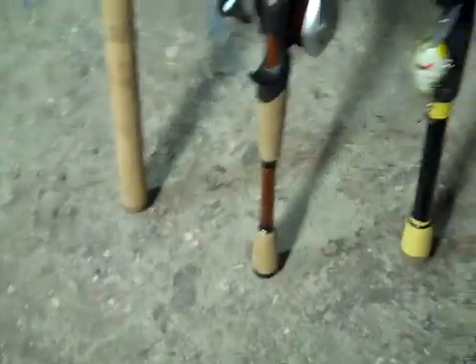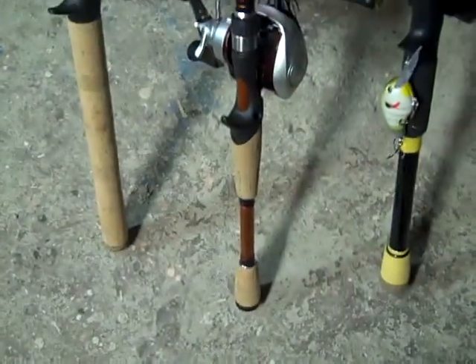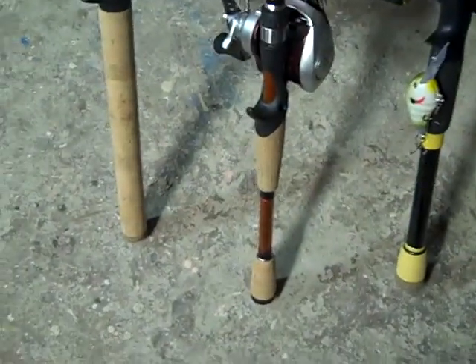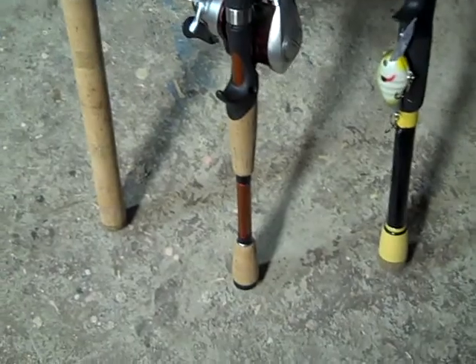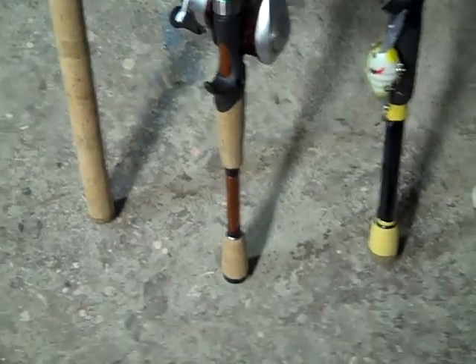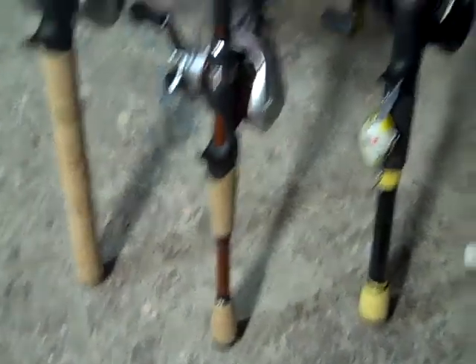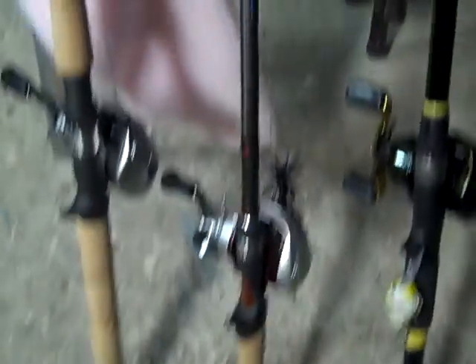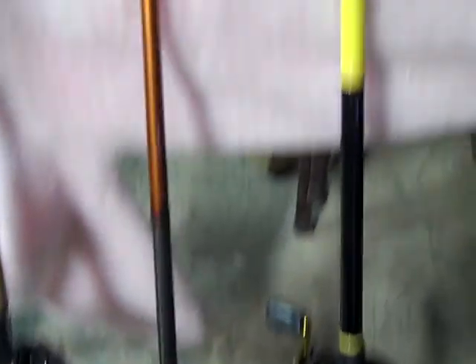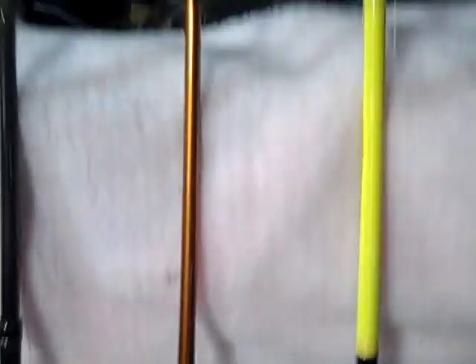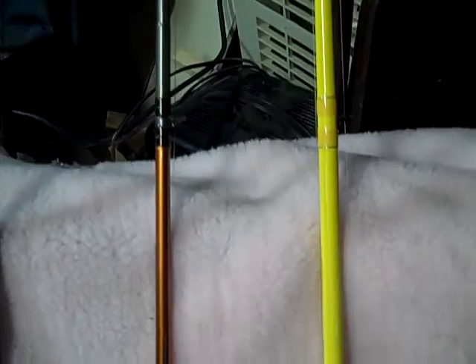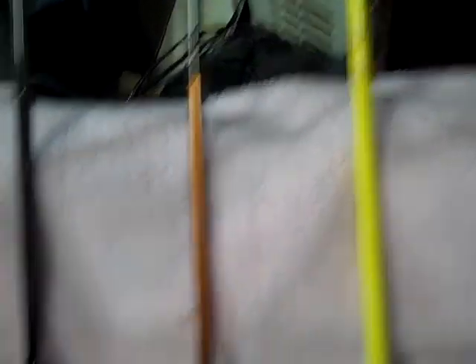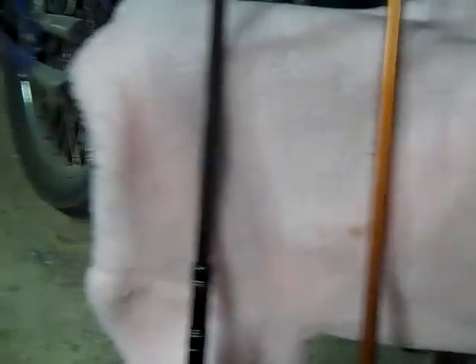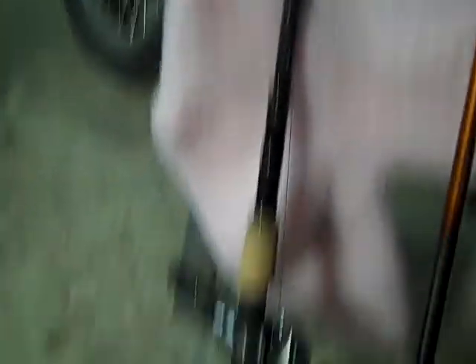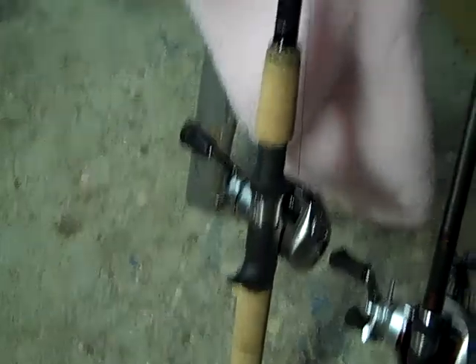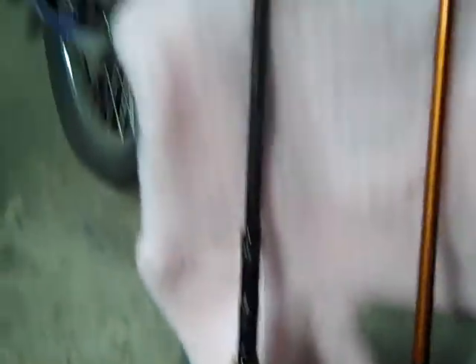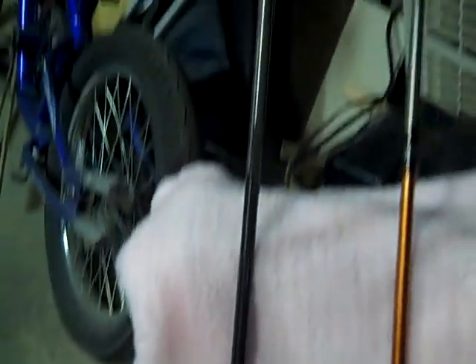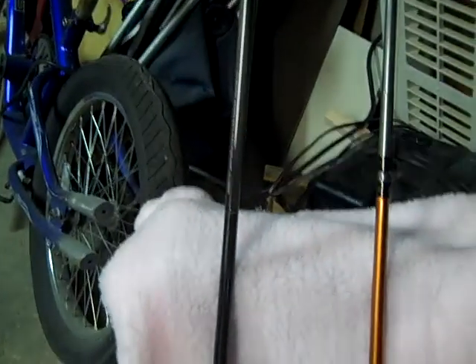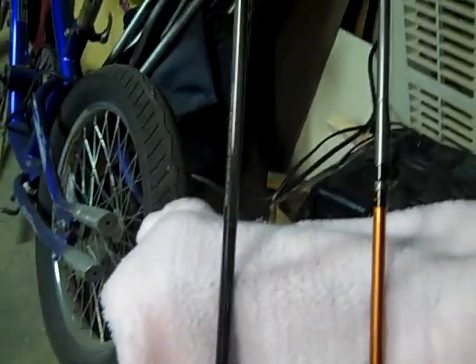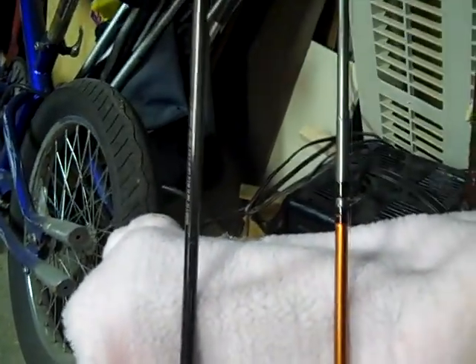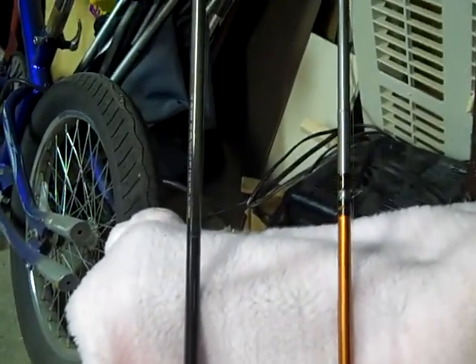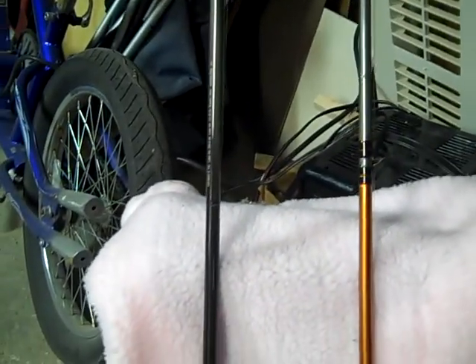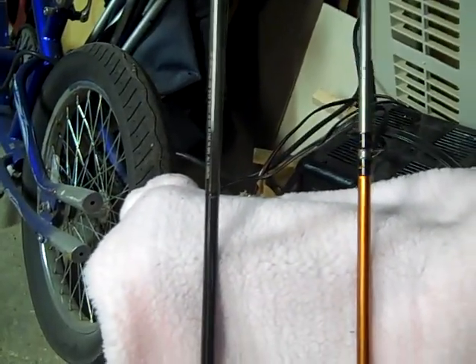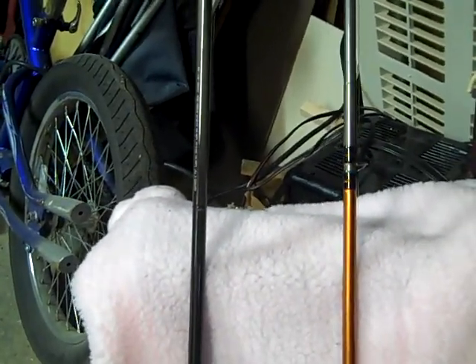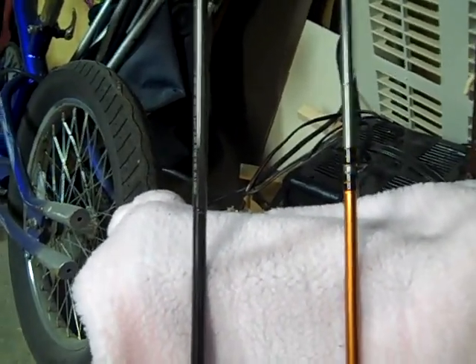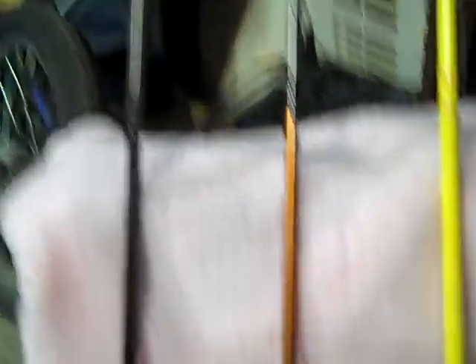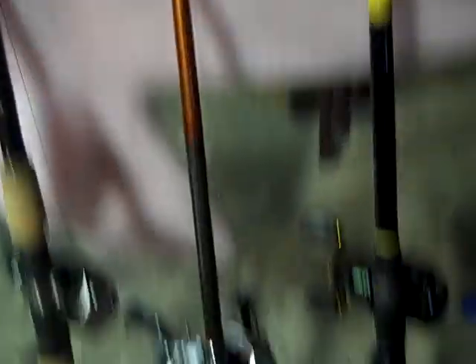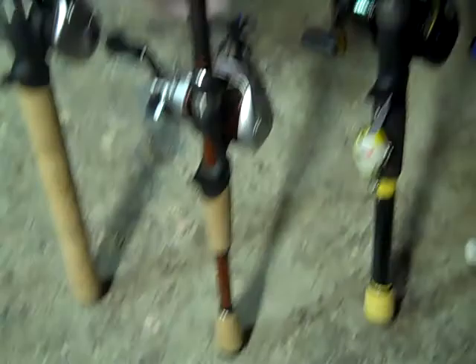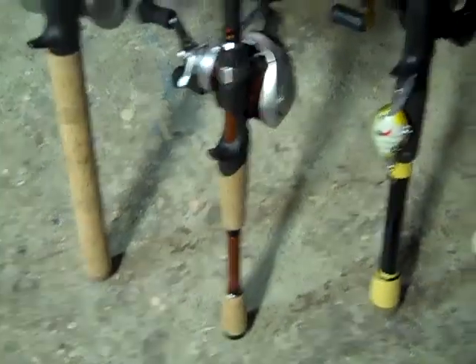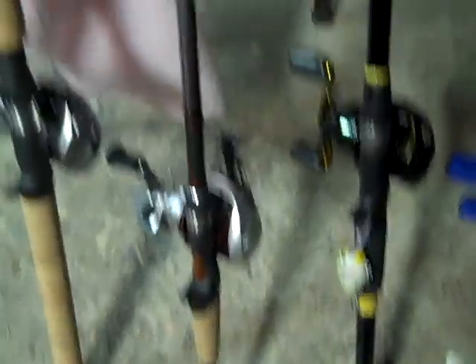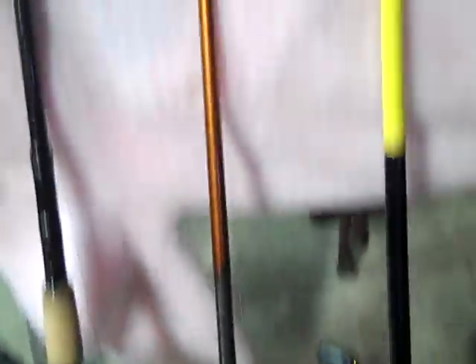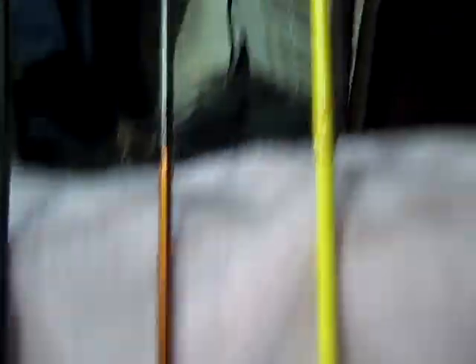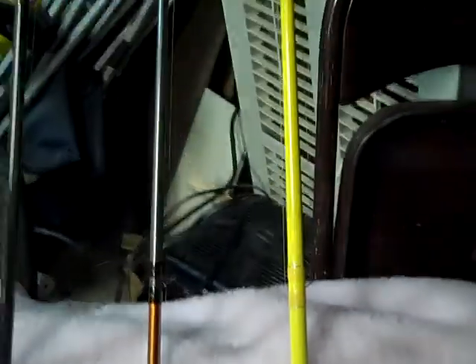Right here is a Berkley Lightning Rod, 7 foot 6 heavy — though it is pretty light for a heavy rod. And this is a 6 foot 6 medium heavy Berkley Lightning Rod.